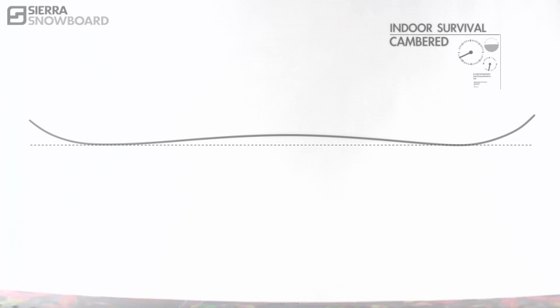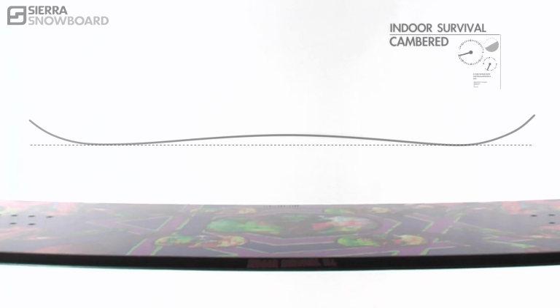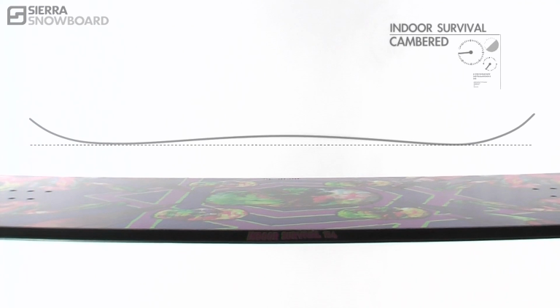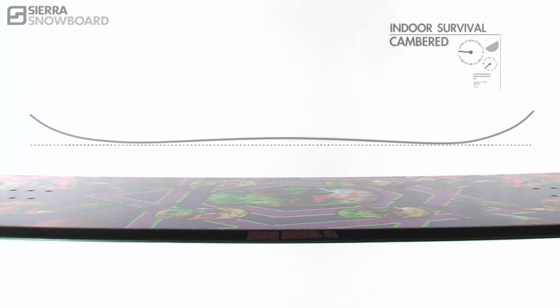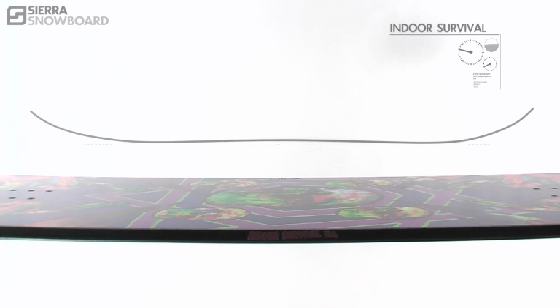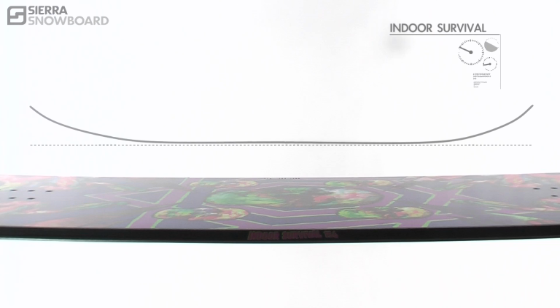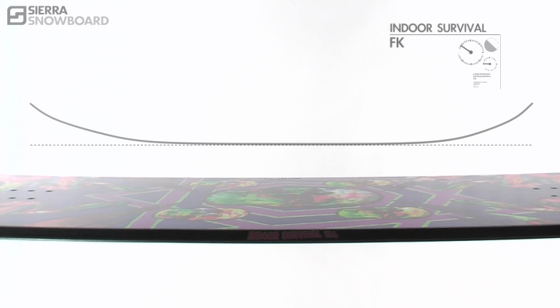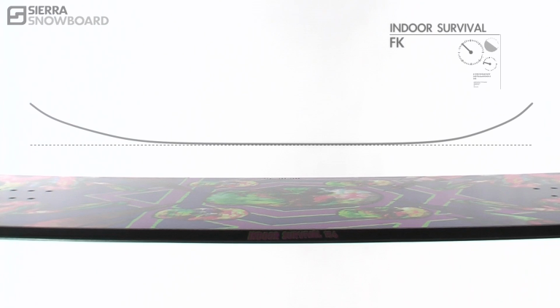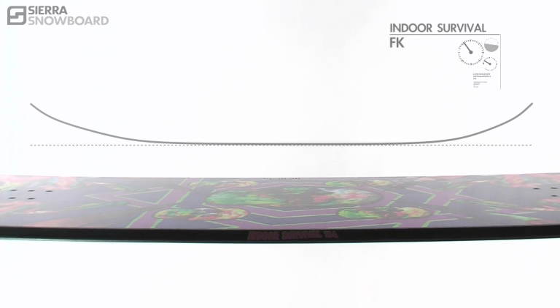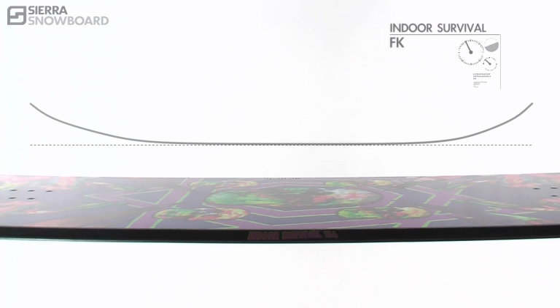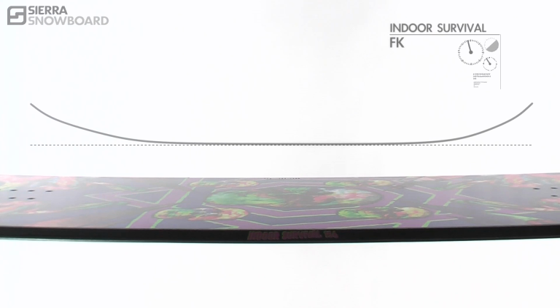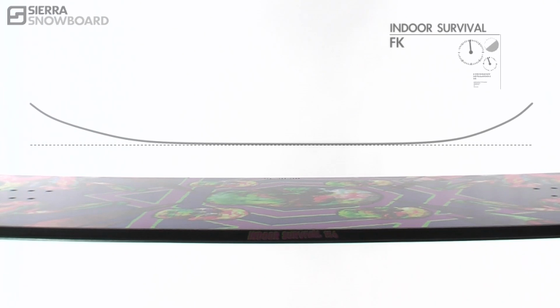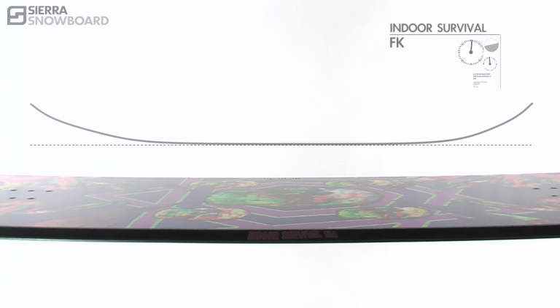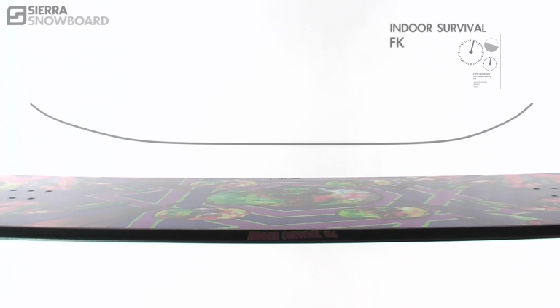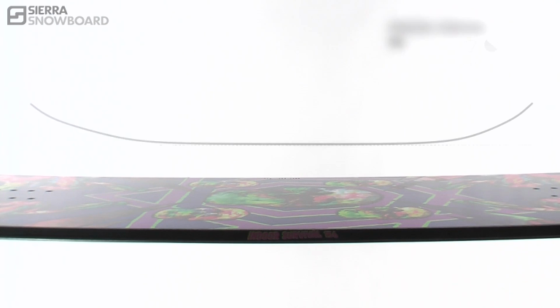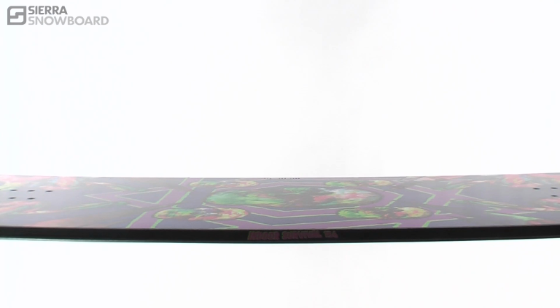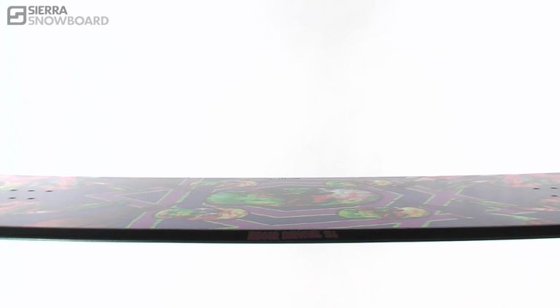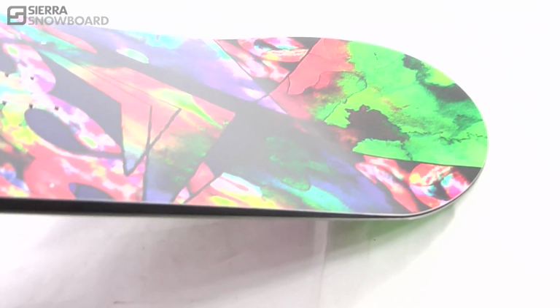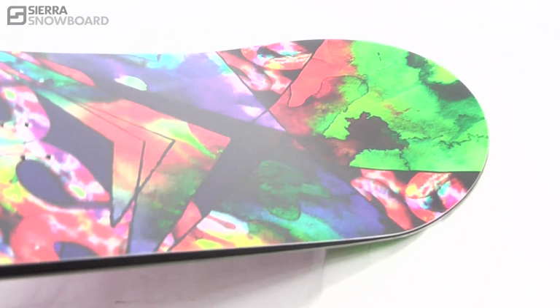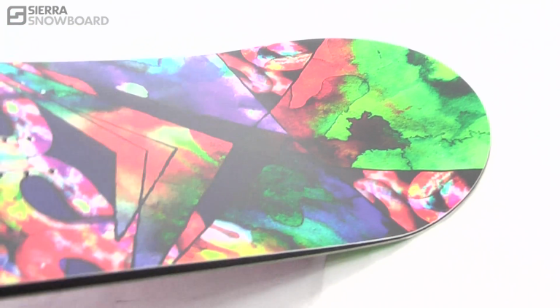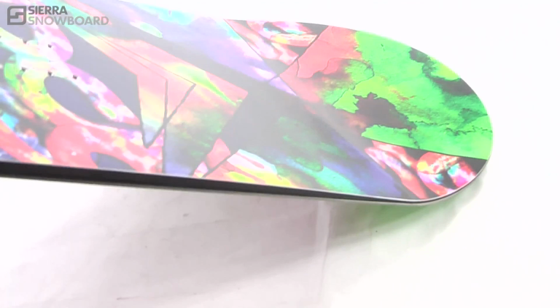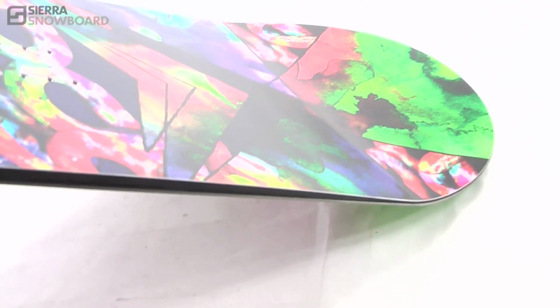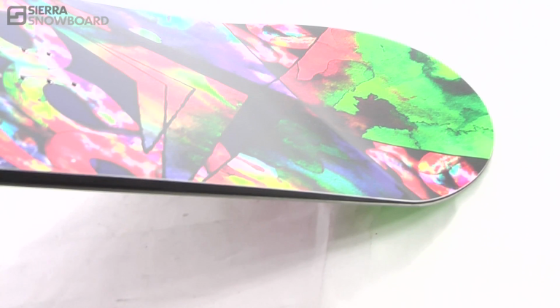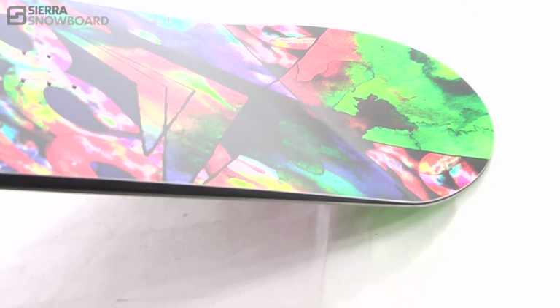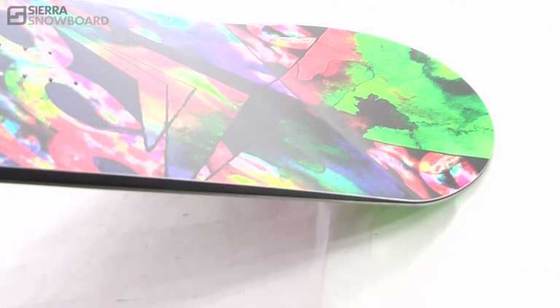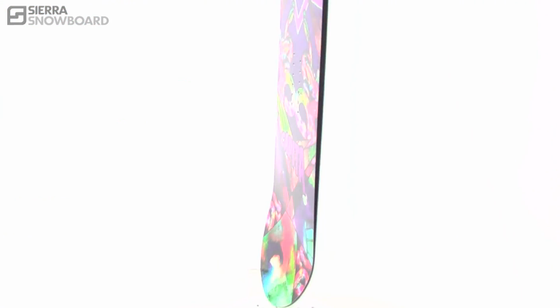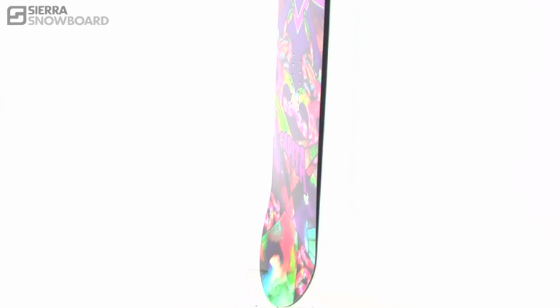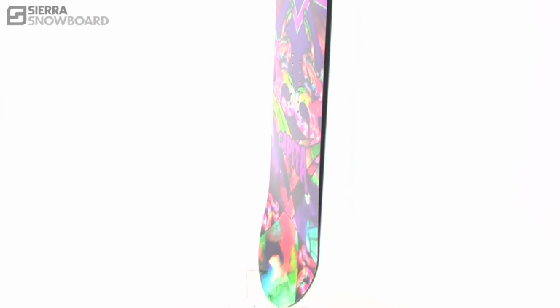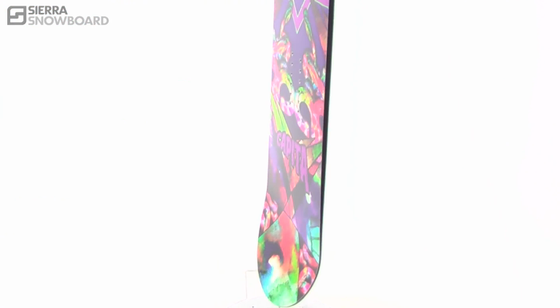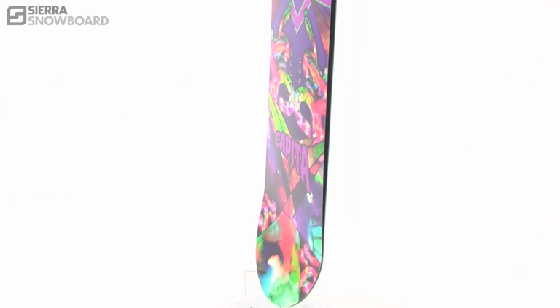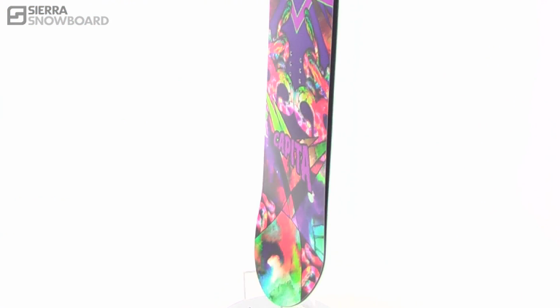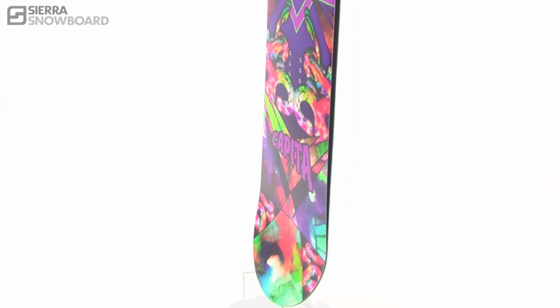The Indoor Survival comes in both traditional camber and FK rocker. For those riders that want extra pop and snap from camber, the Indoor Survival will give back in a big way.